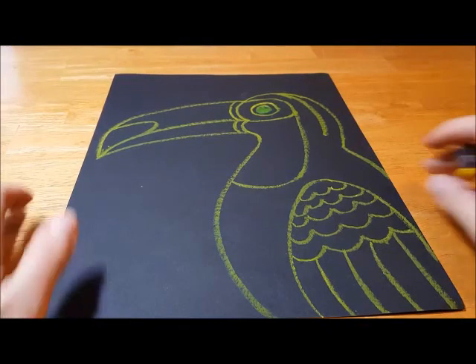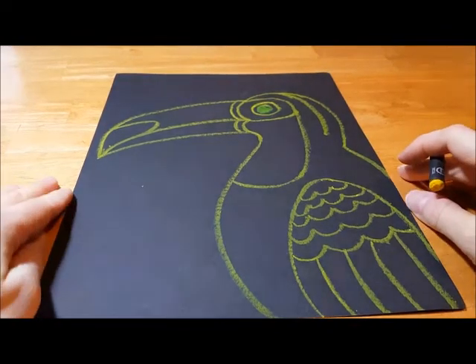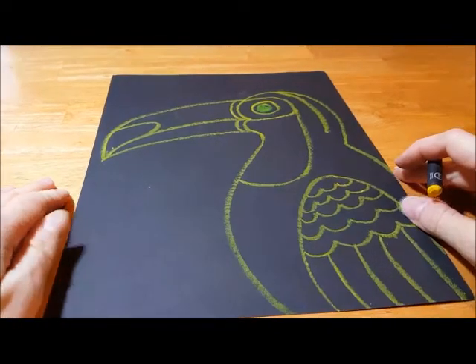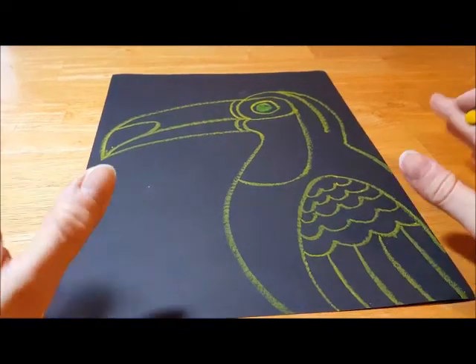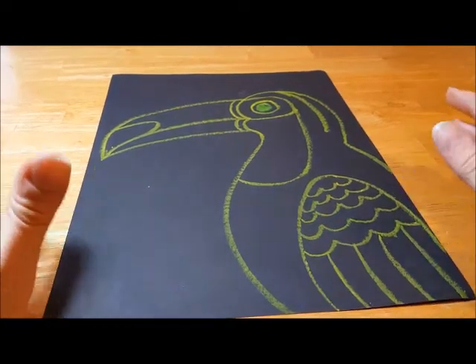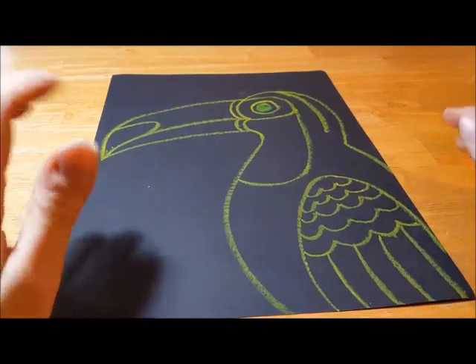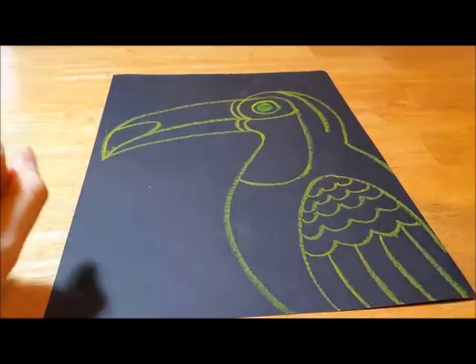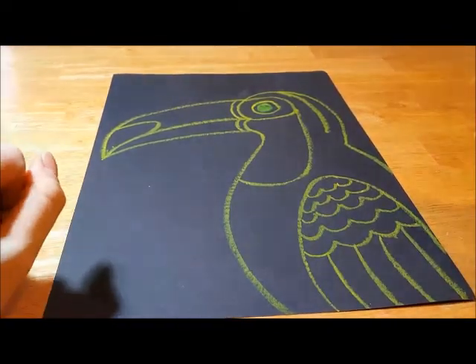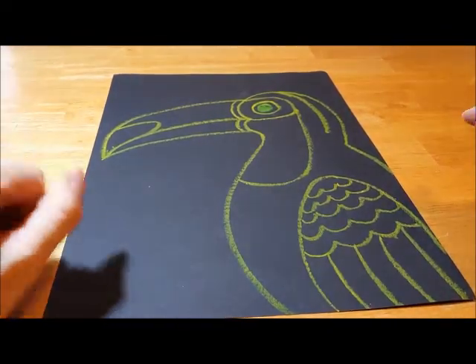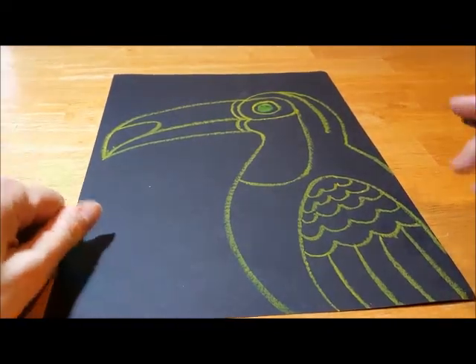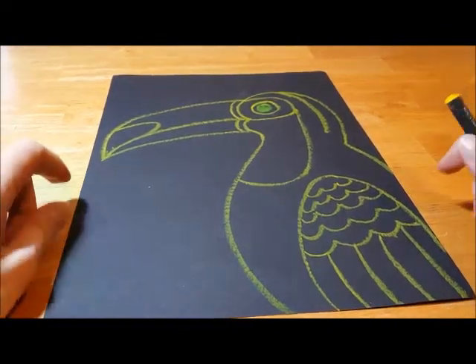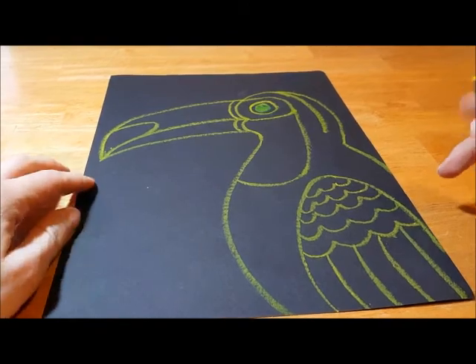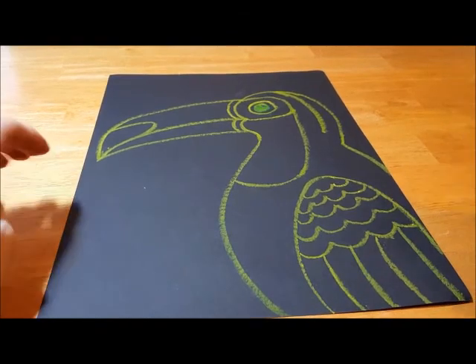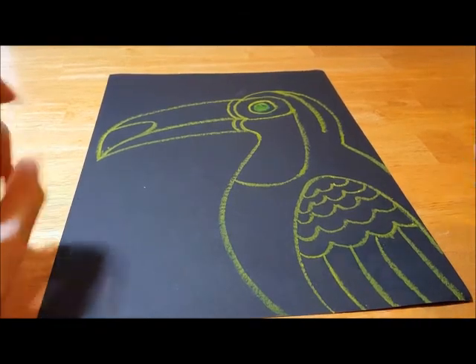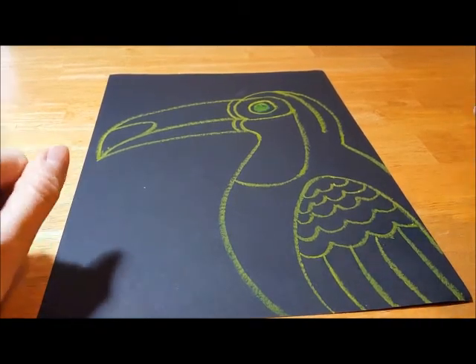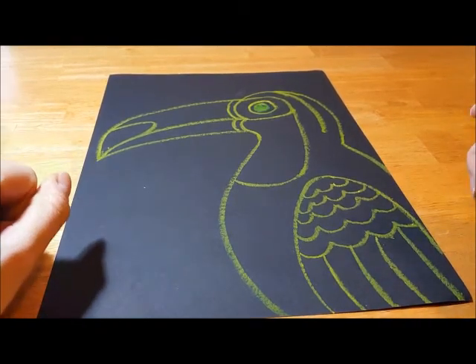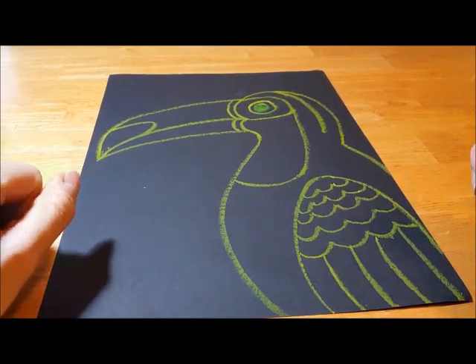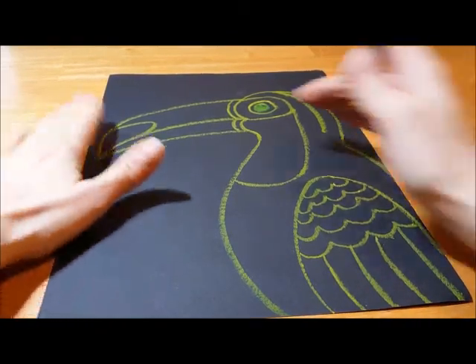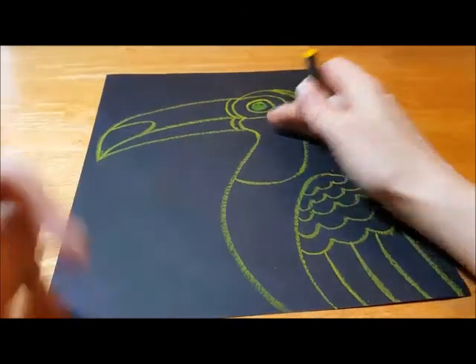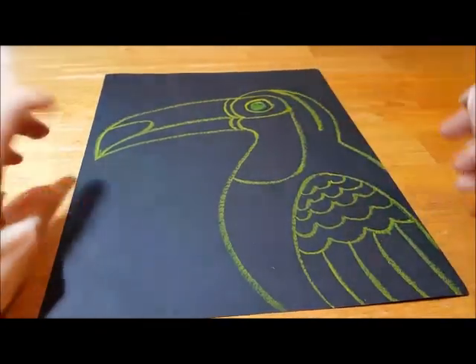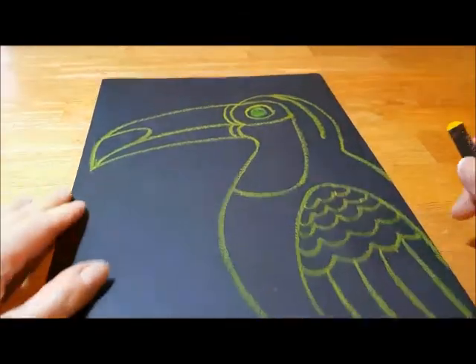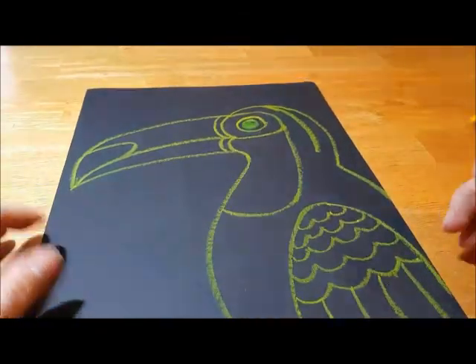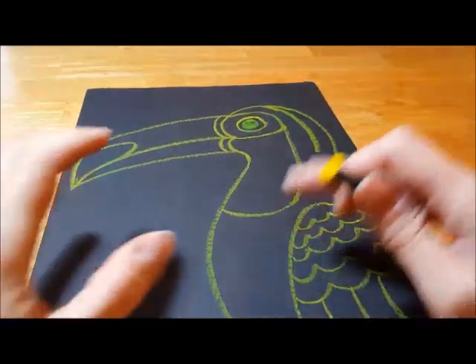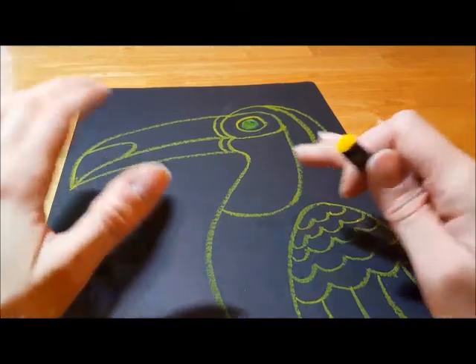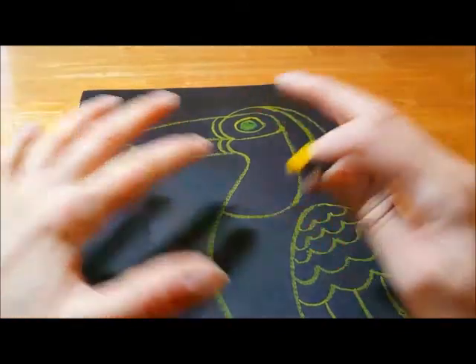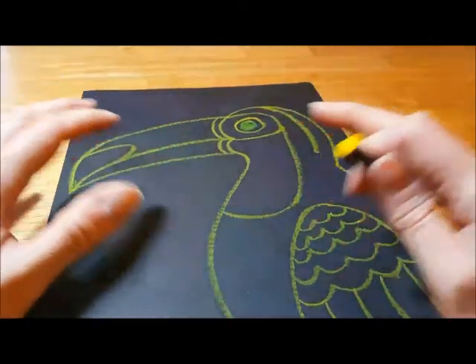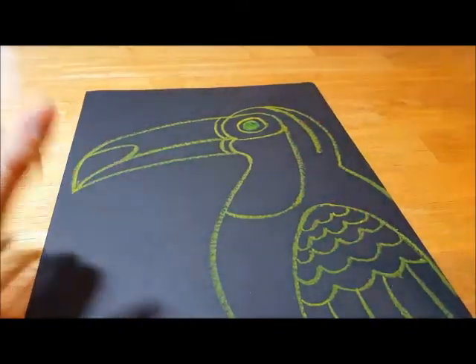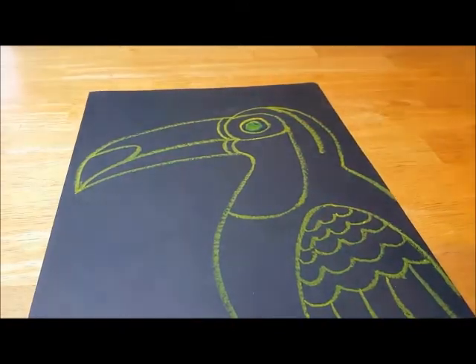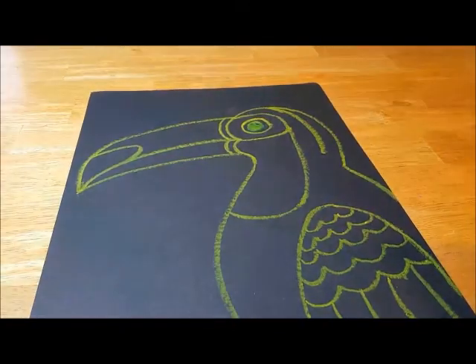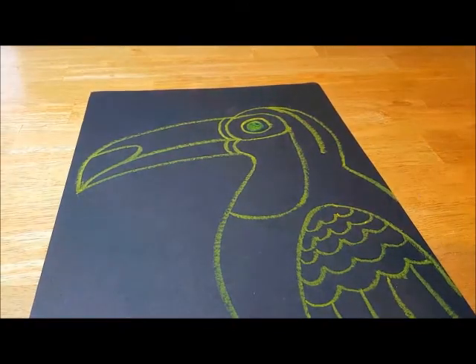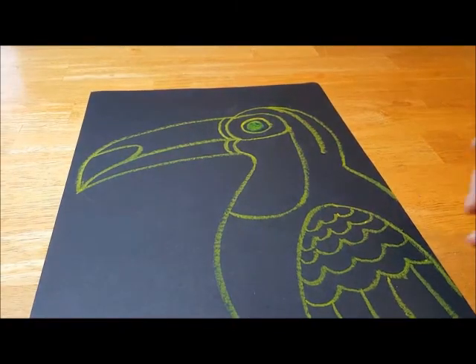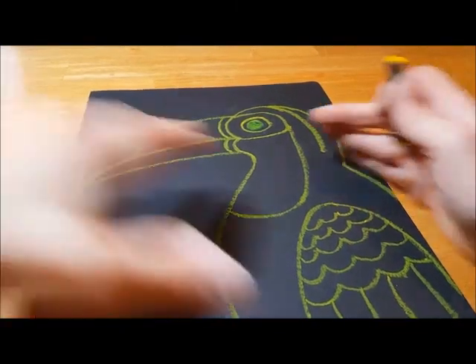Now that you've drawn your amazing toucans, which all look a little bit different, and that is perfectly alright, and we drew them with a little help from Art for Kids Hub, now we're going to break it up into some slightly smaller sections.